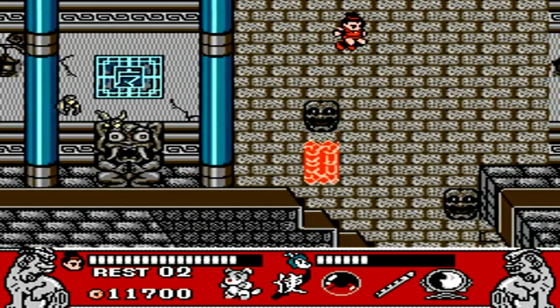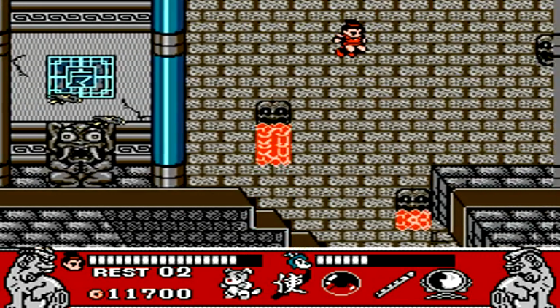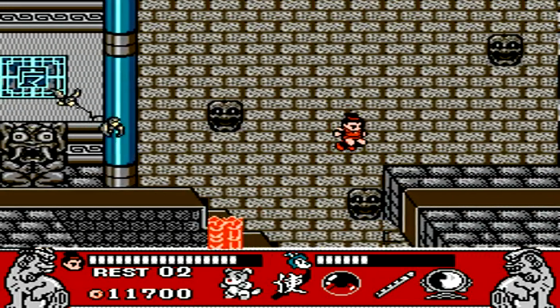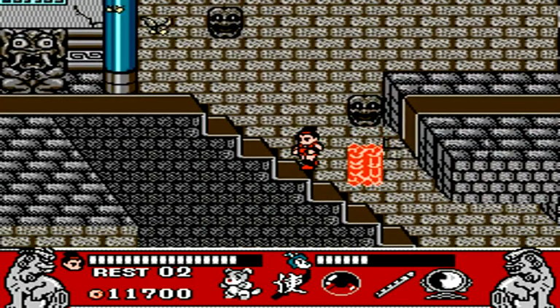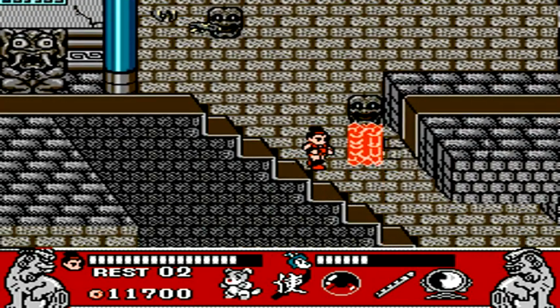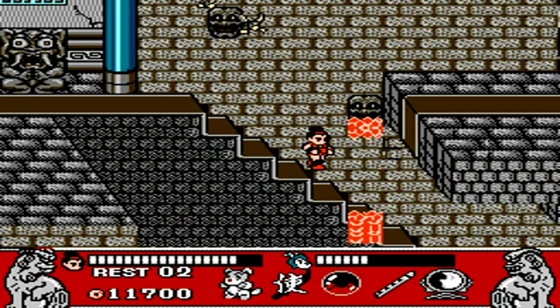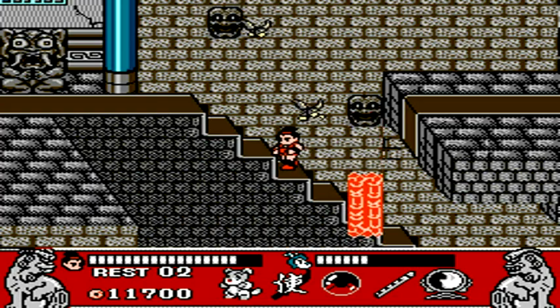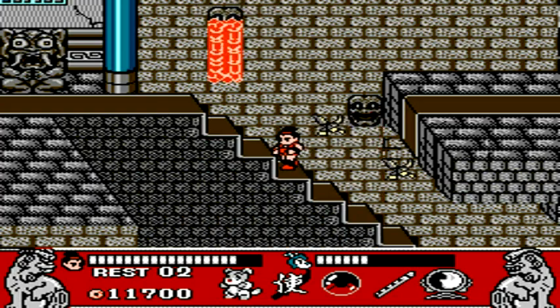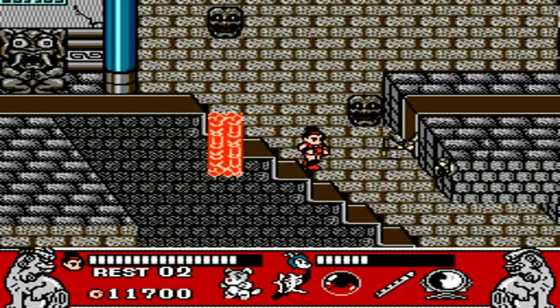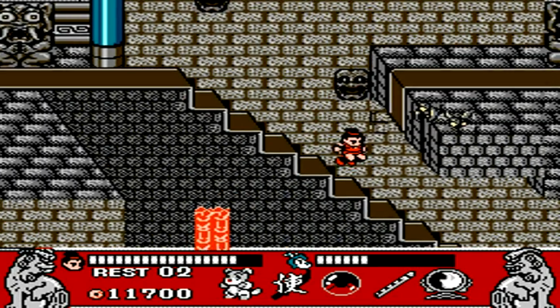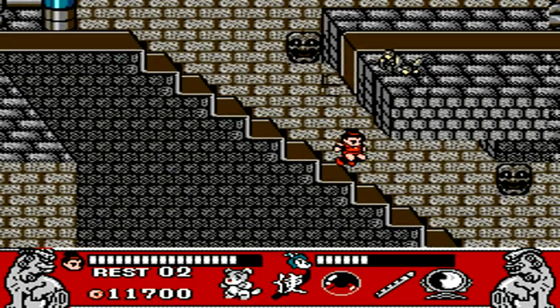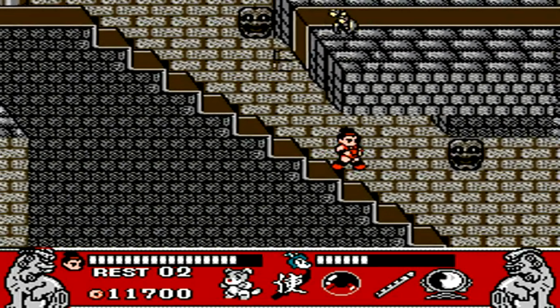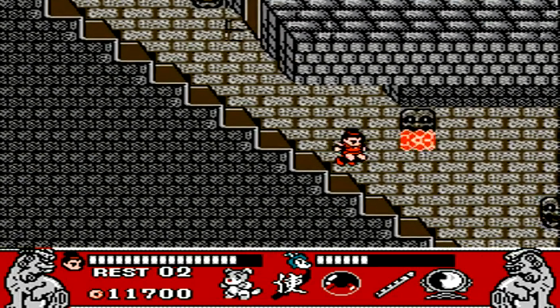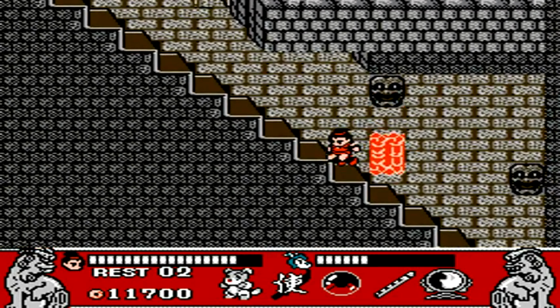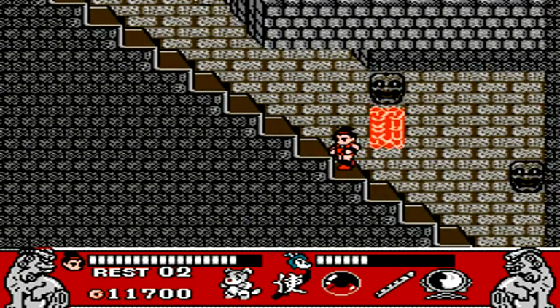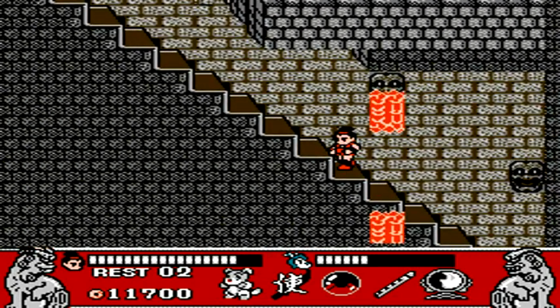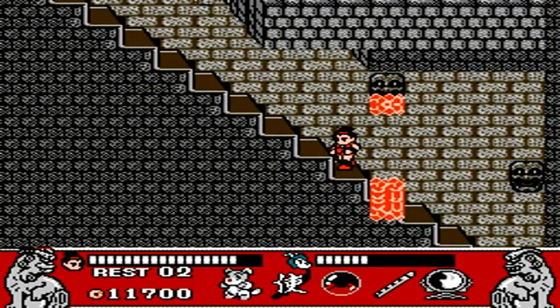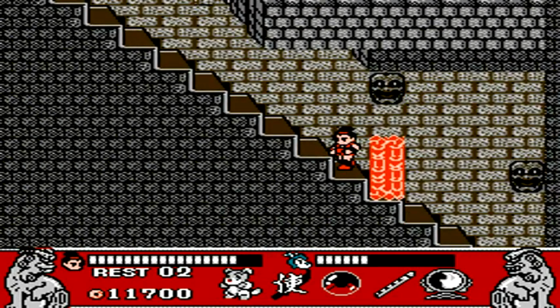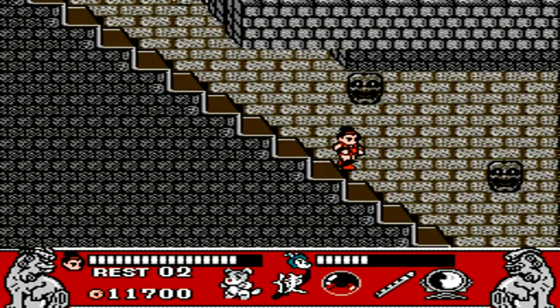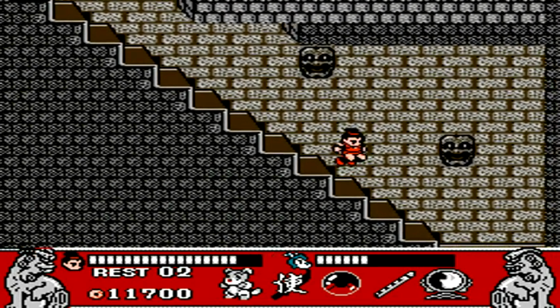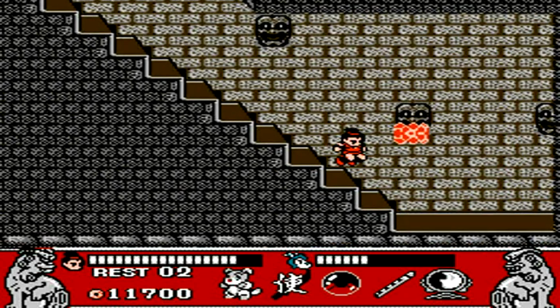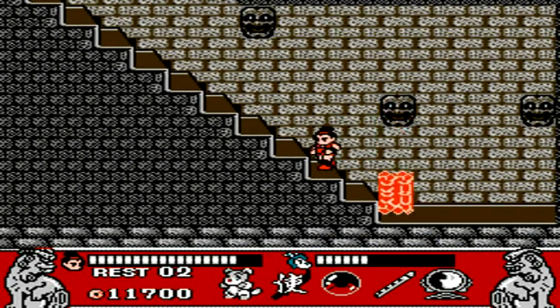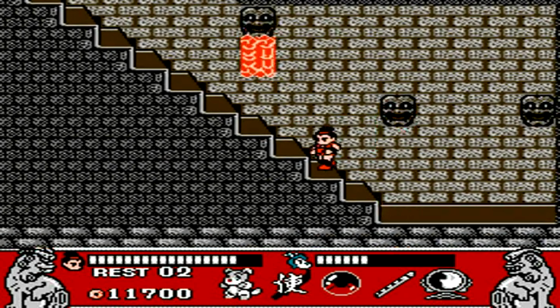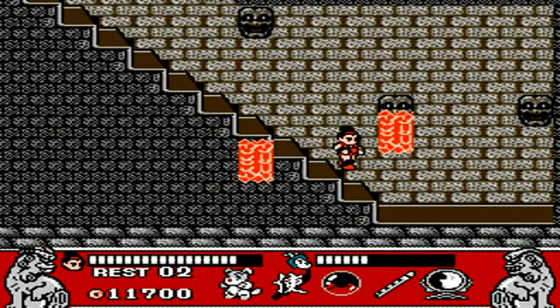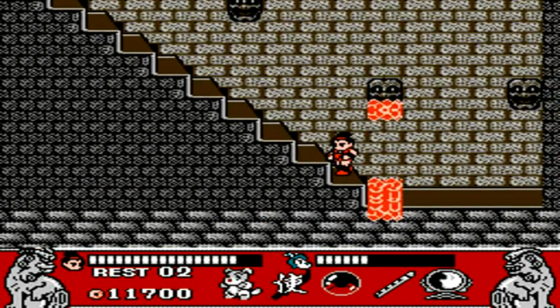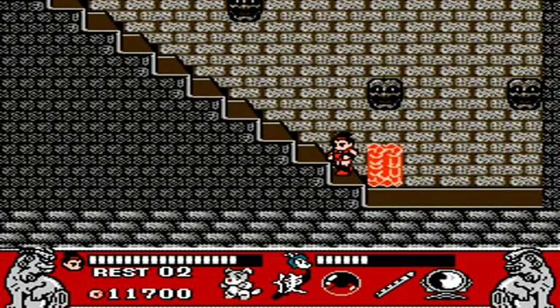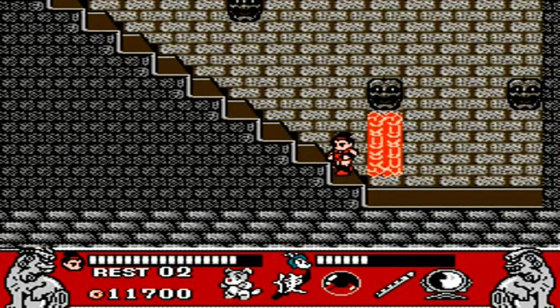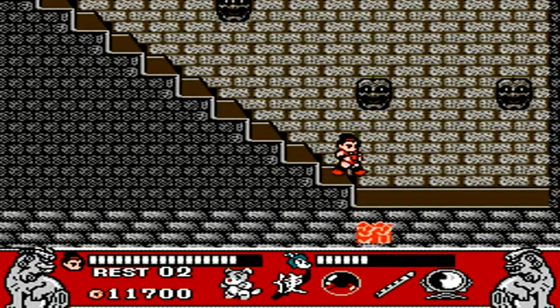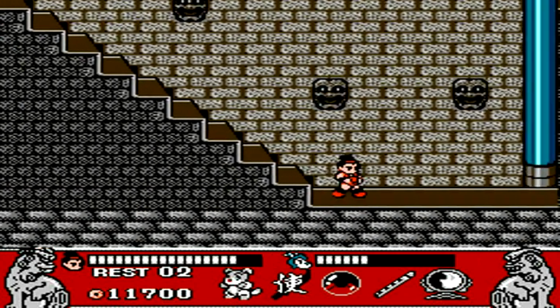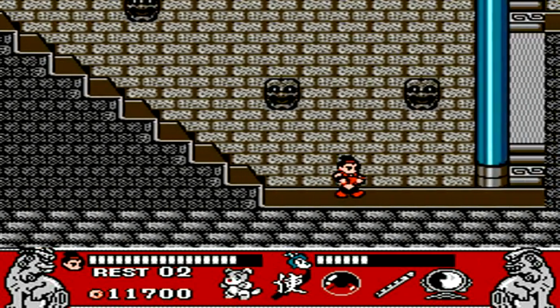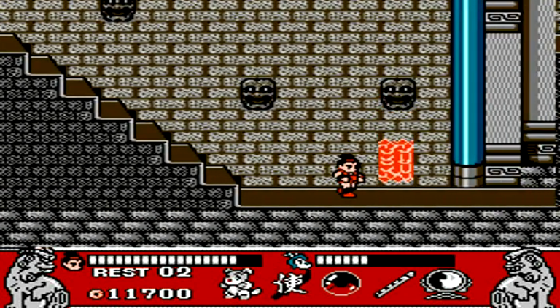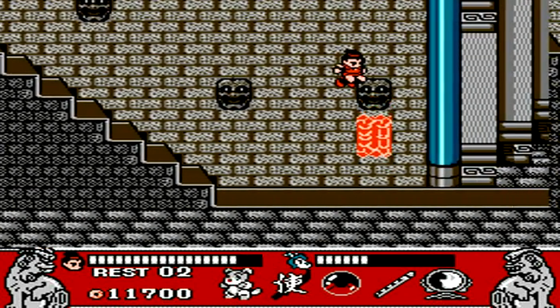All the areas look the same — they all have these platforms just a little bit to the right of the stairs. However, we have to go down four sets of stairs and then go onto the platform in order to actually make it to the boss of the stage.